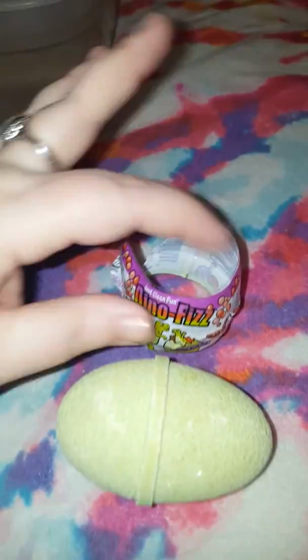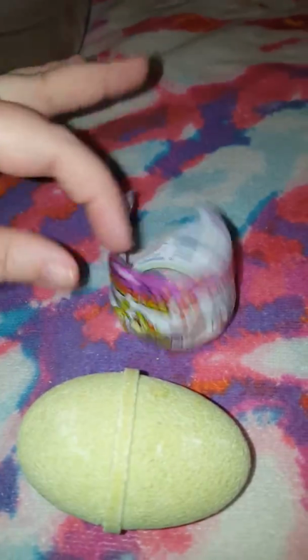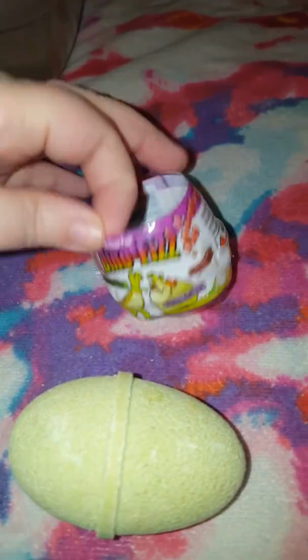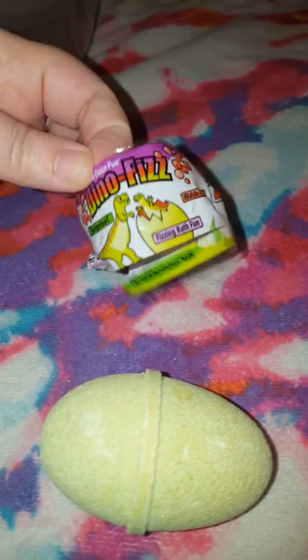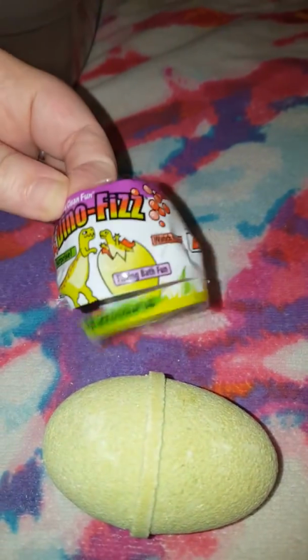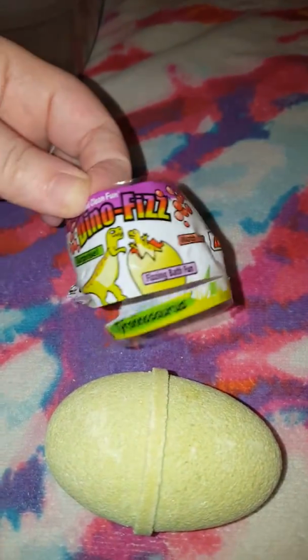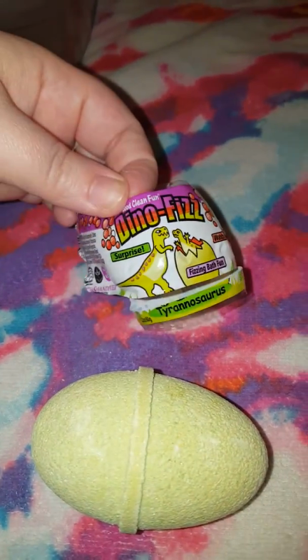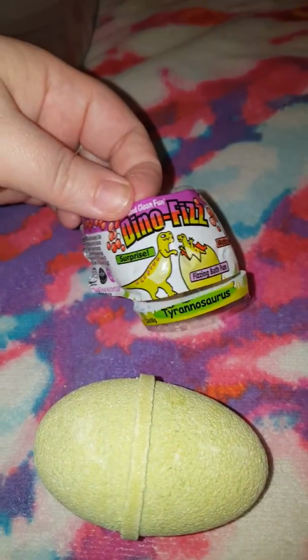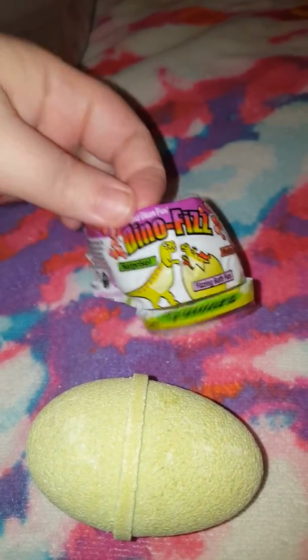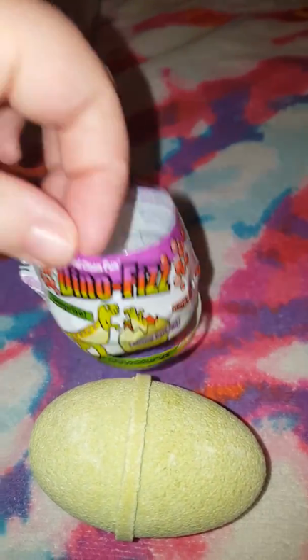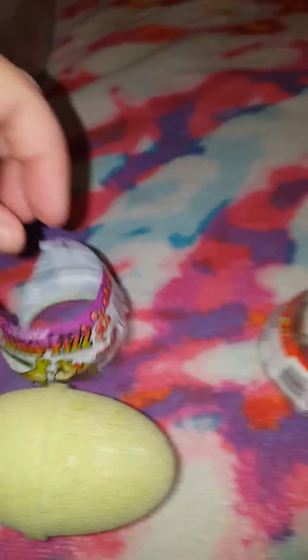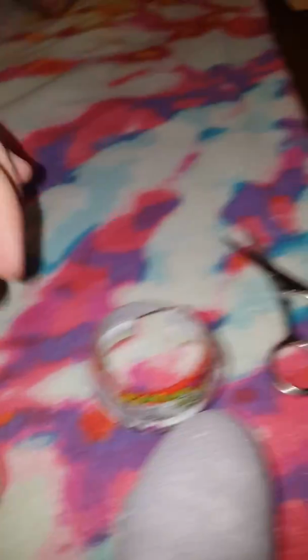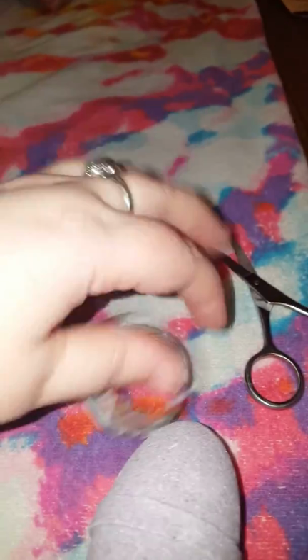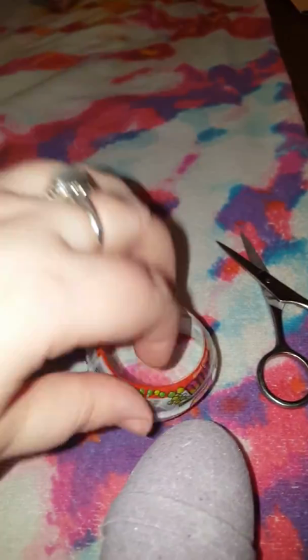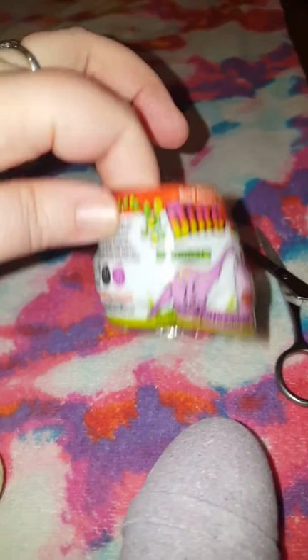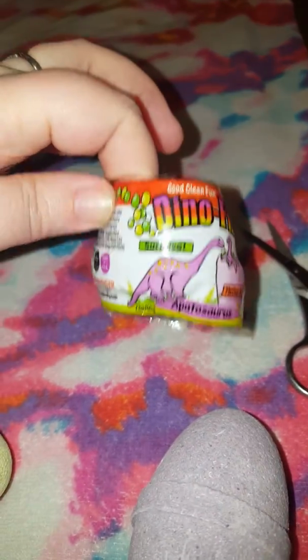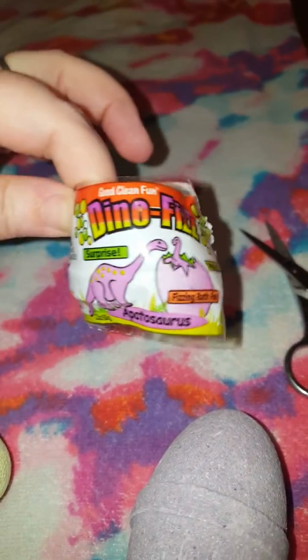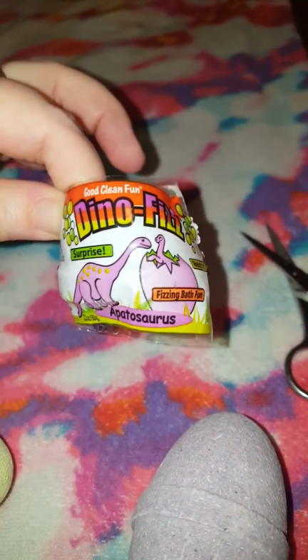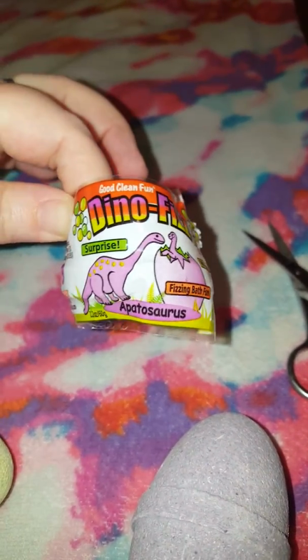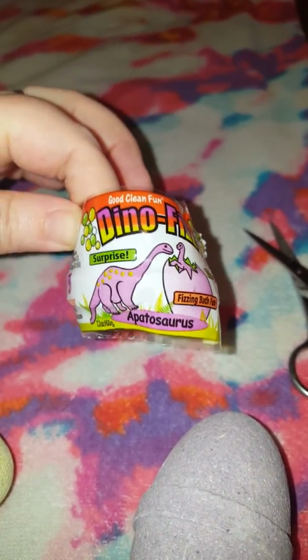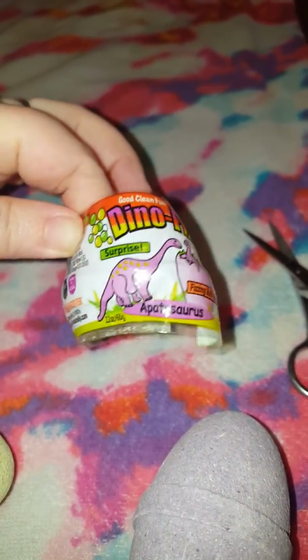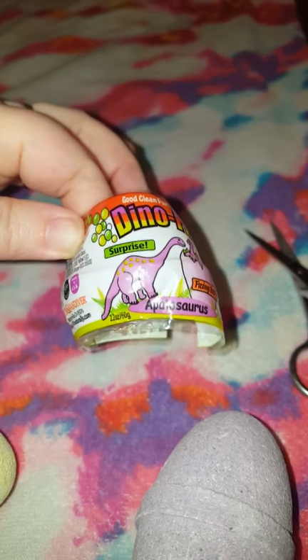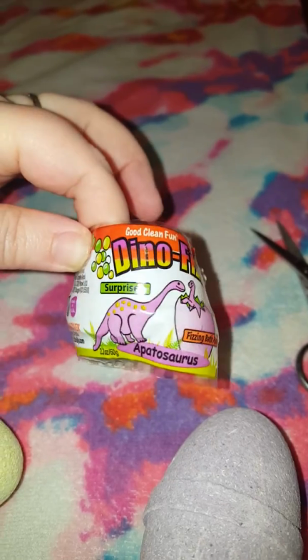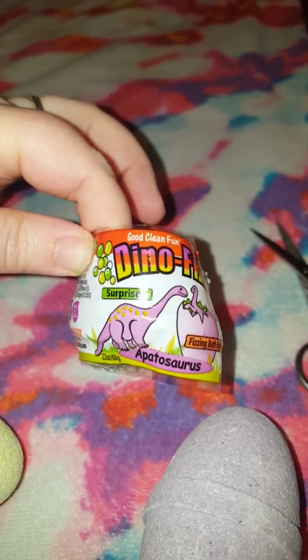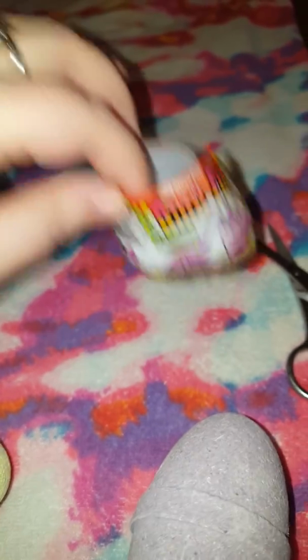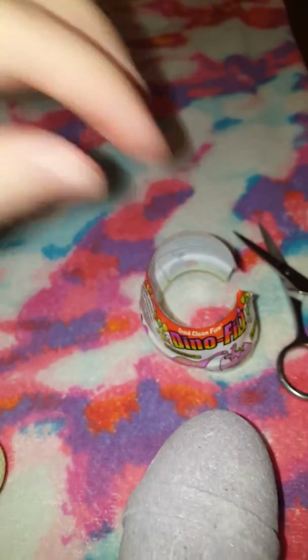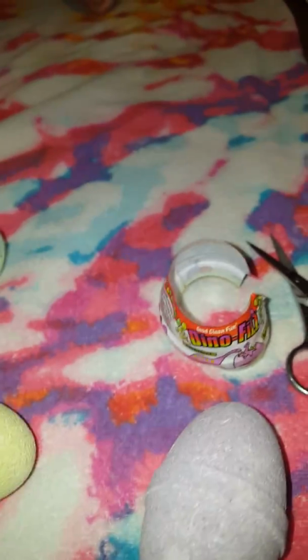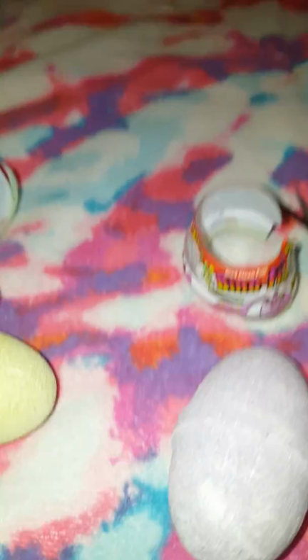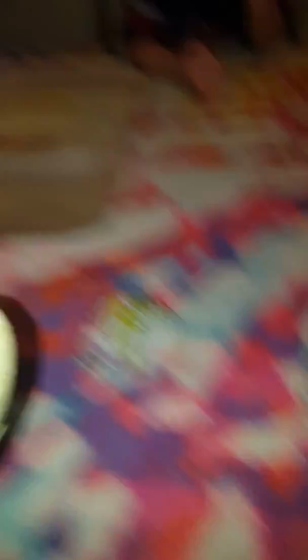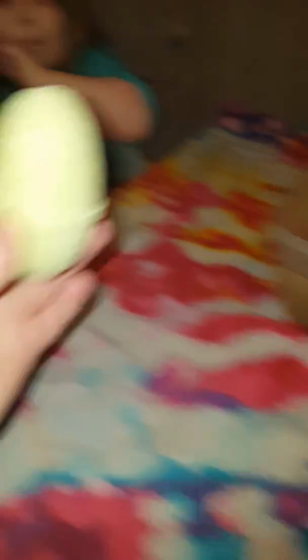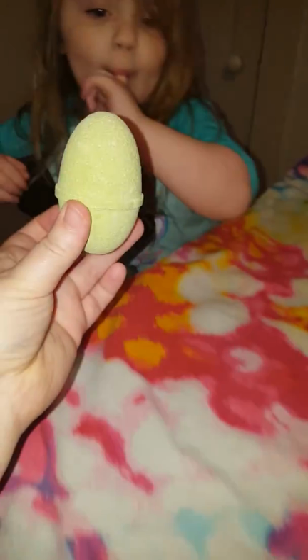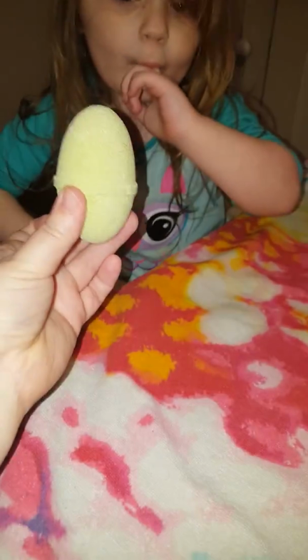I have the wrappers right here. I try to preserve them as much as possible. But we got a T-Rex, and I don't know how to pronounce this one — Apotosaurus? I don't know. But Olivia chose the green one.